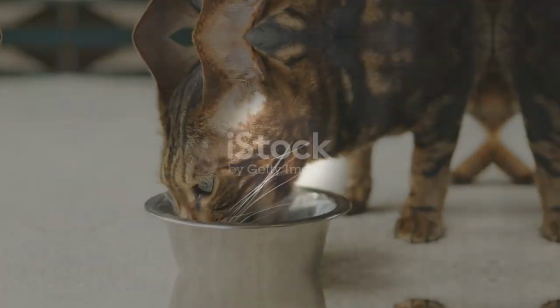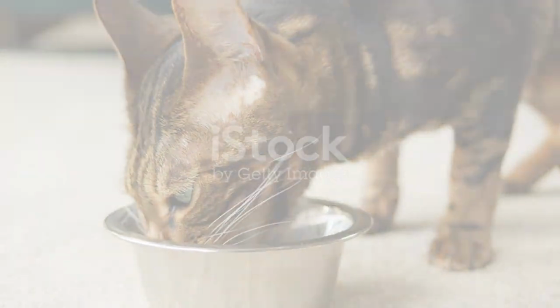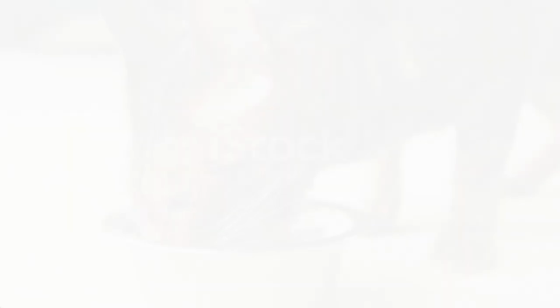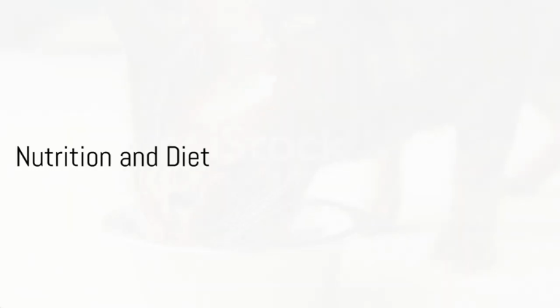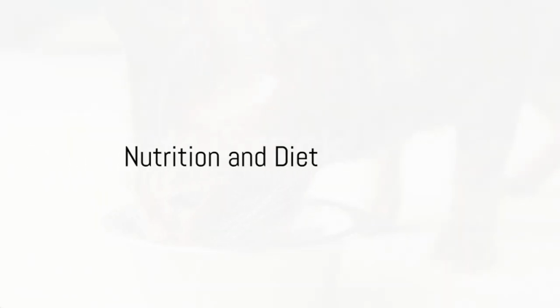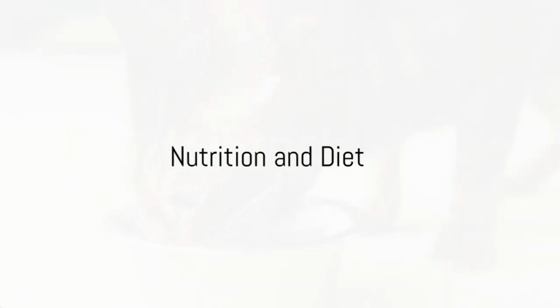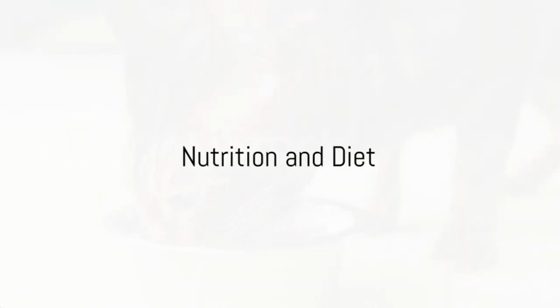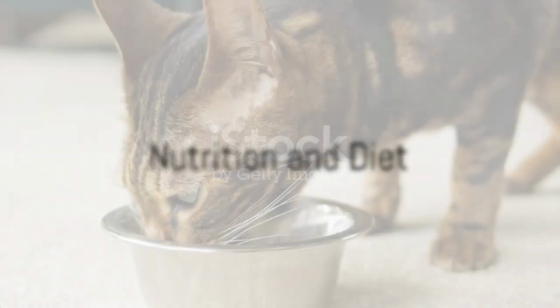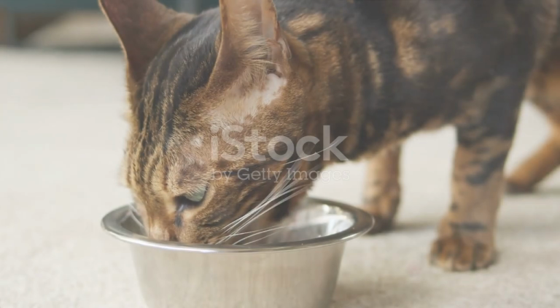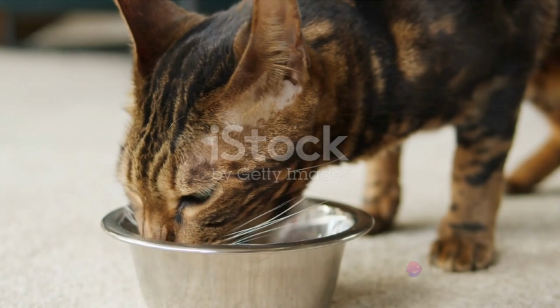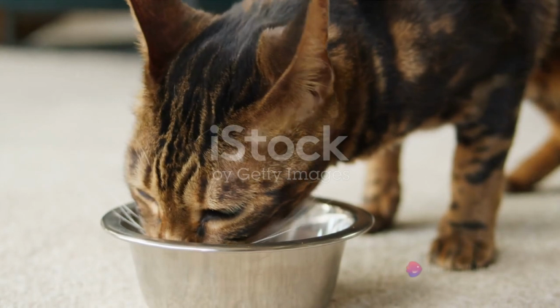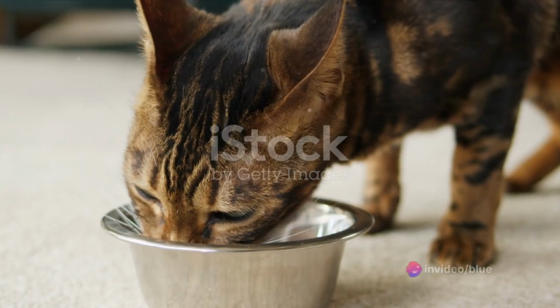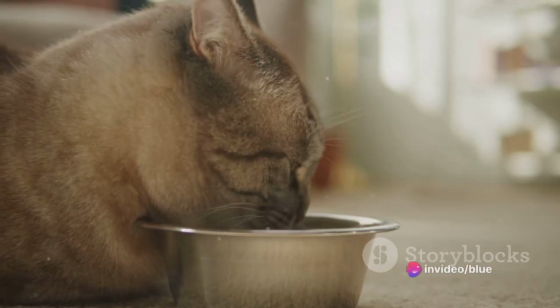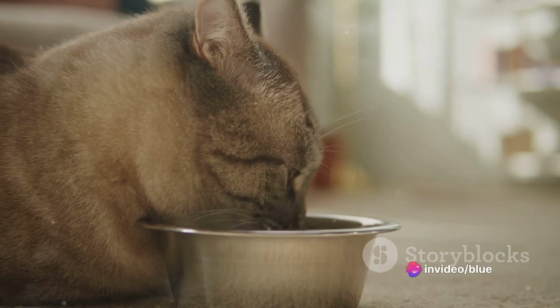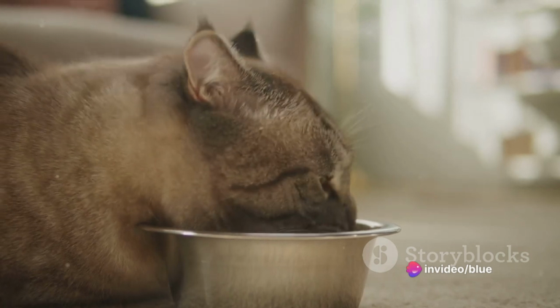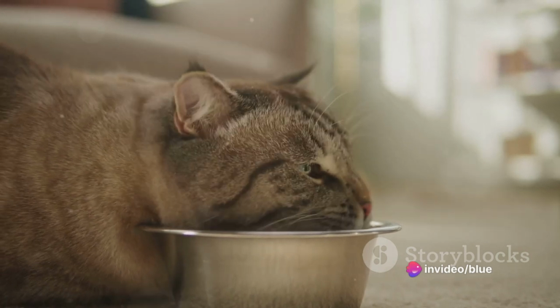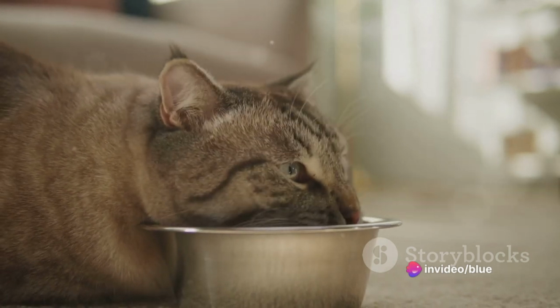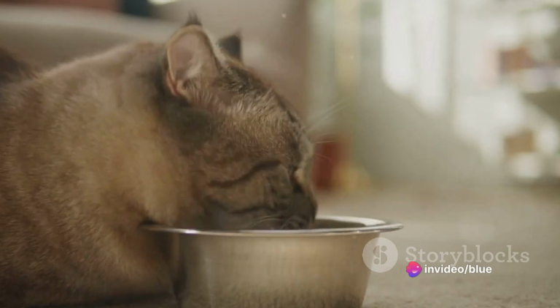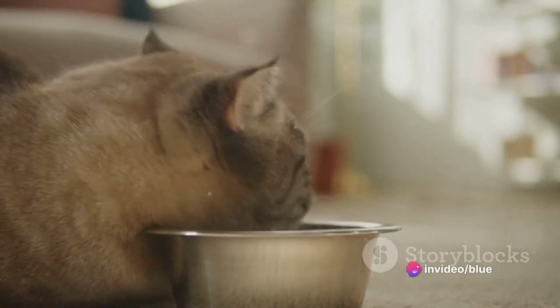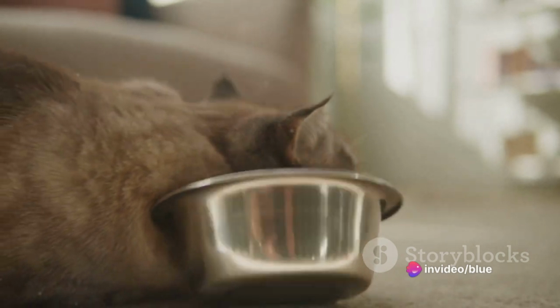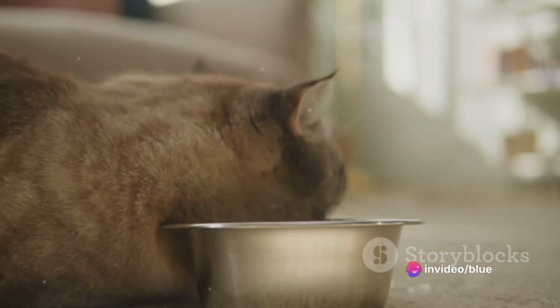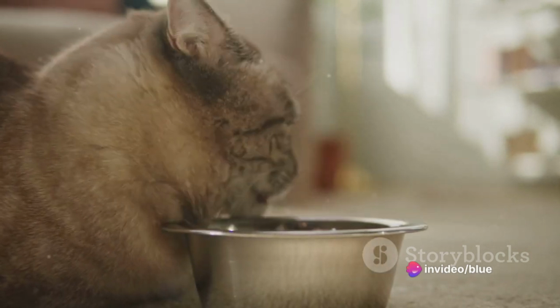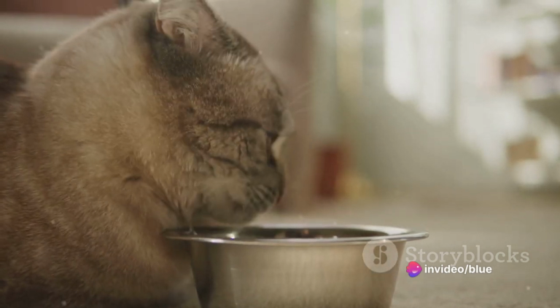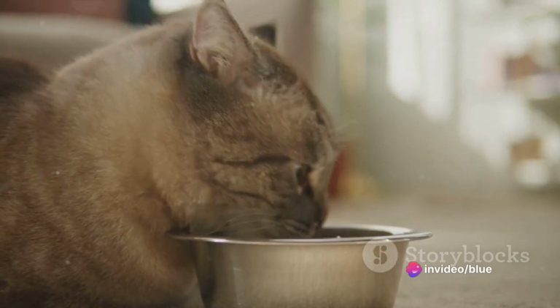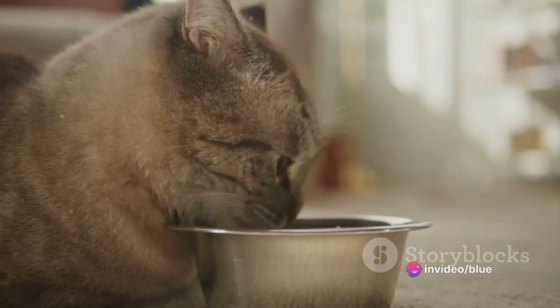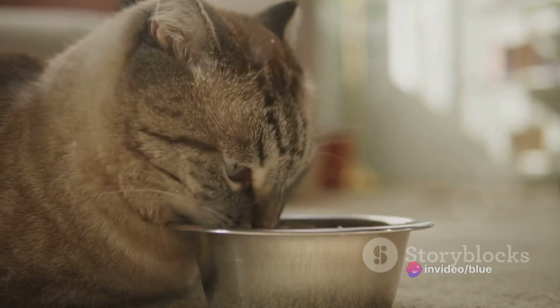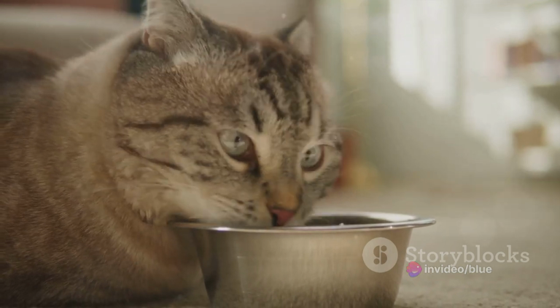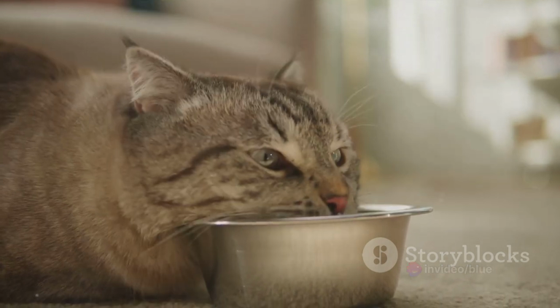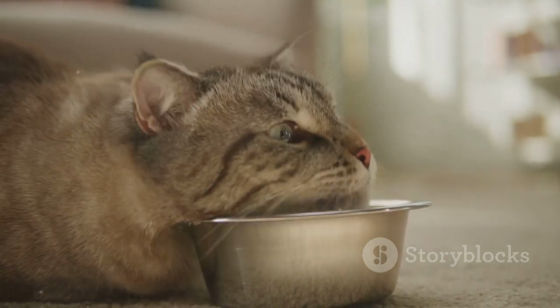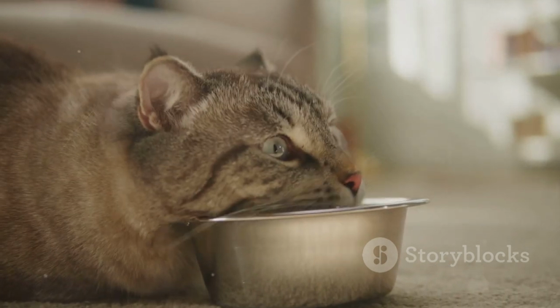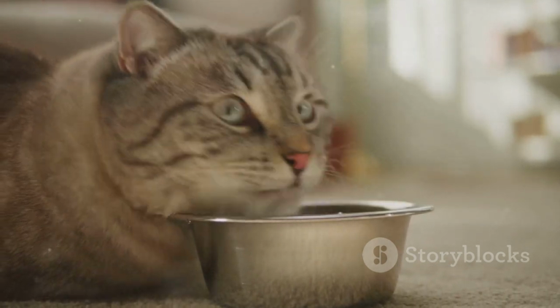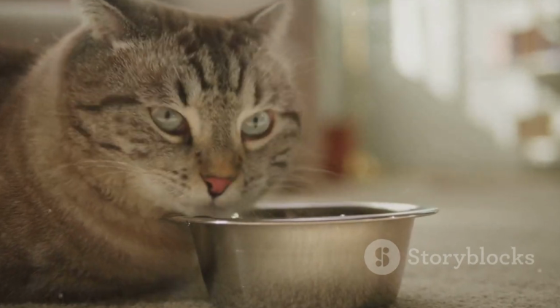Starting with nutrition and diet, remember that cats require high-quality food packed with the necessary protein, vitamins, and minerals. Special diets might be needed in certain cases, so always listen to your veterinarian's advice.